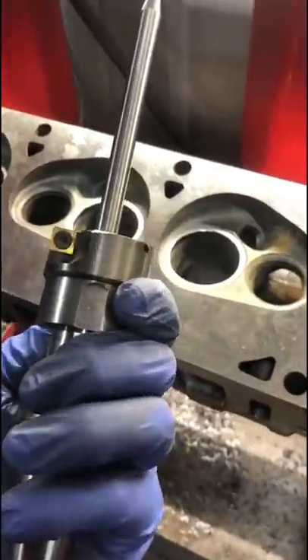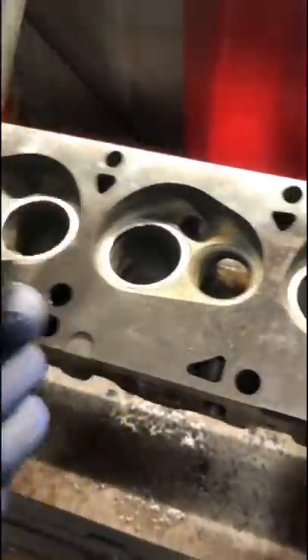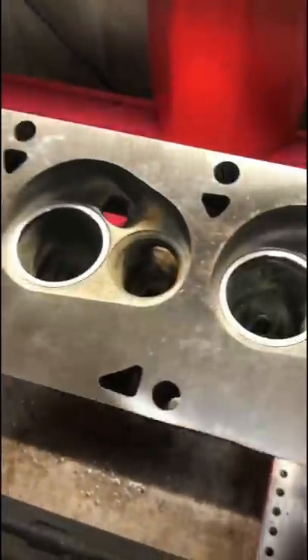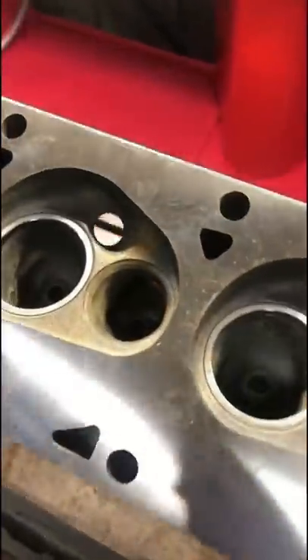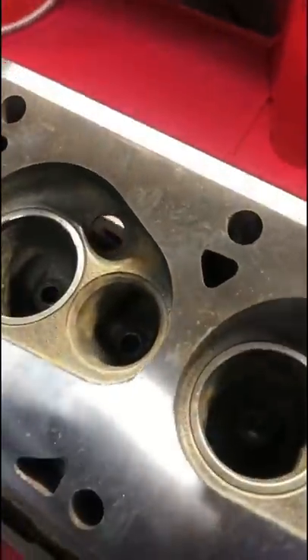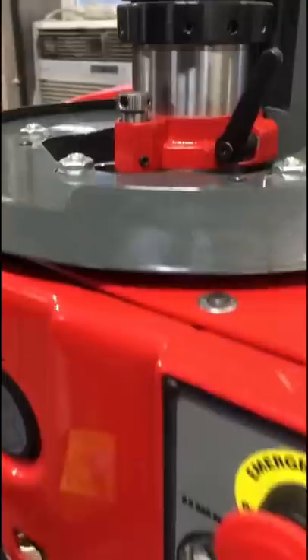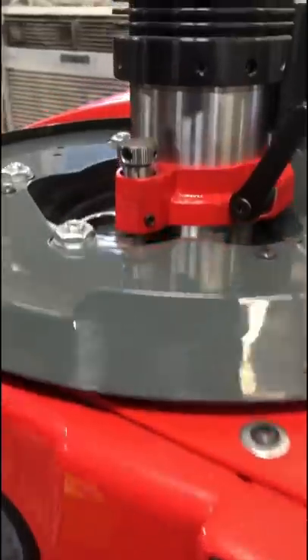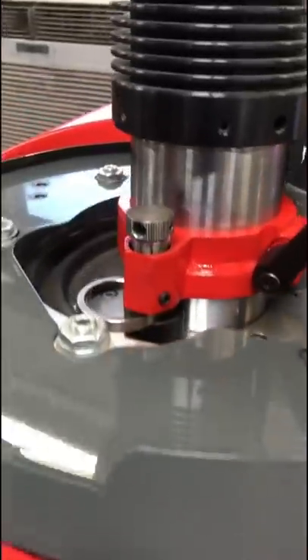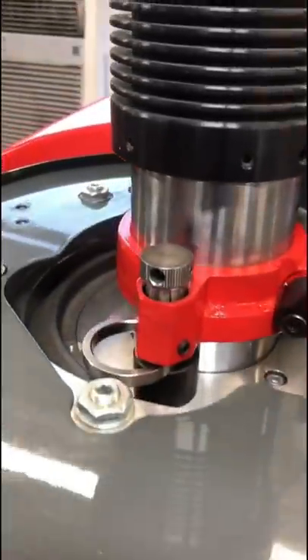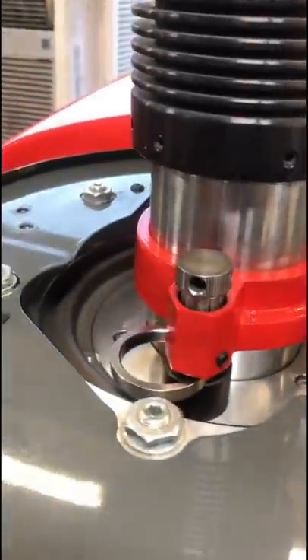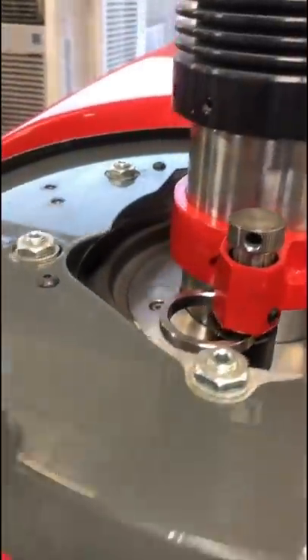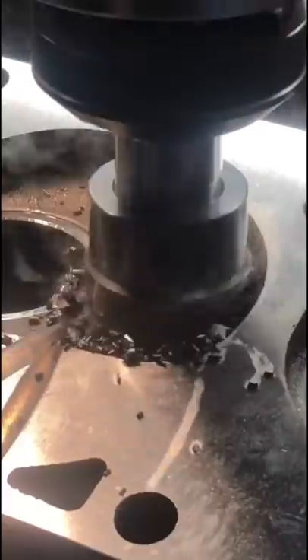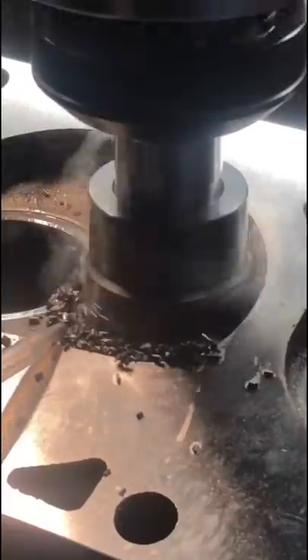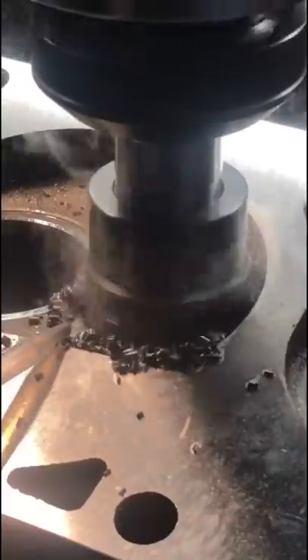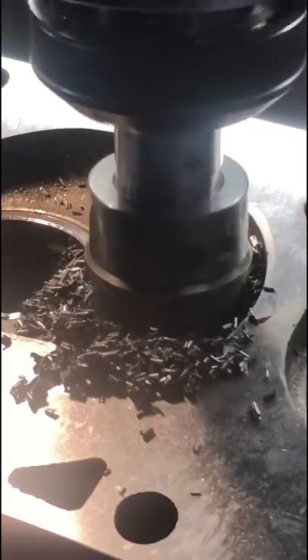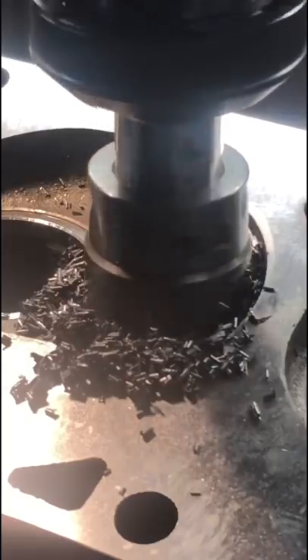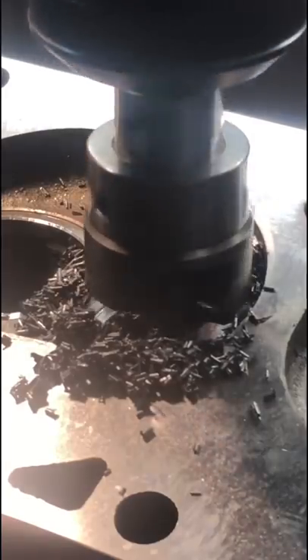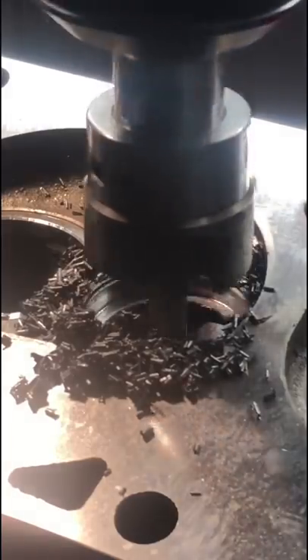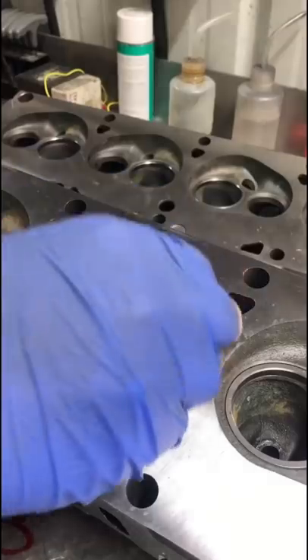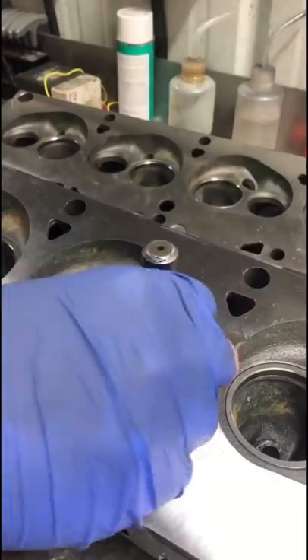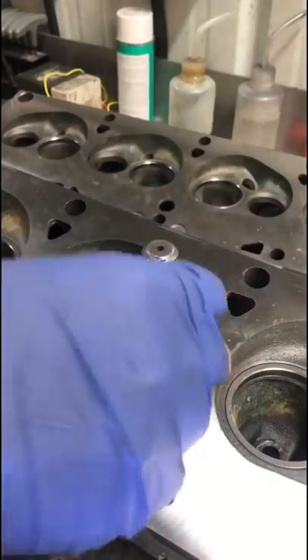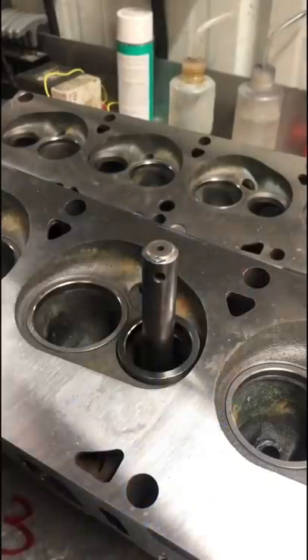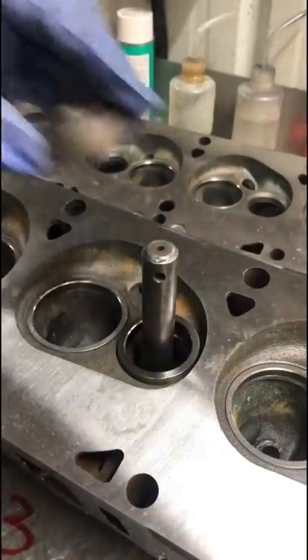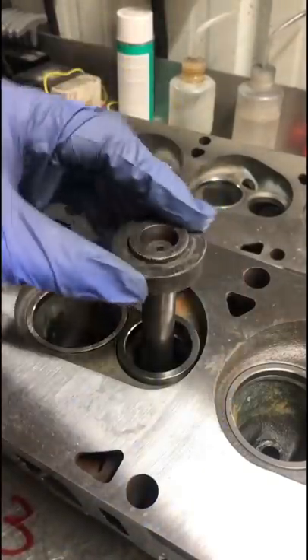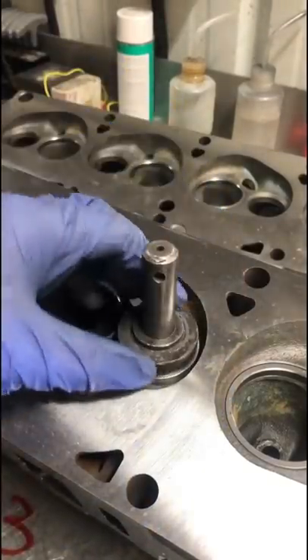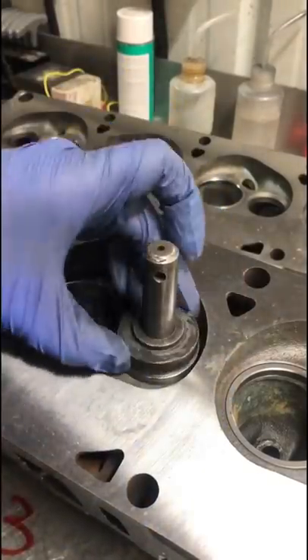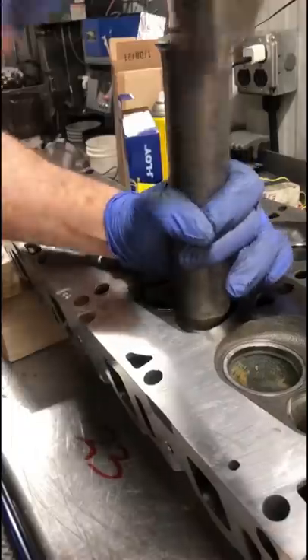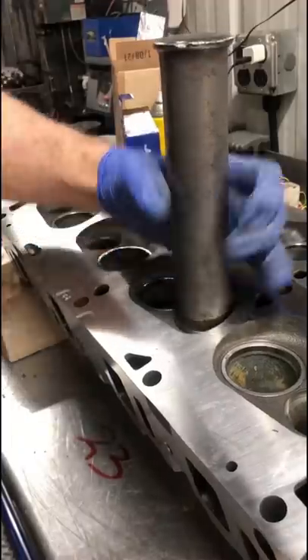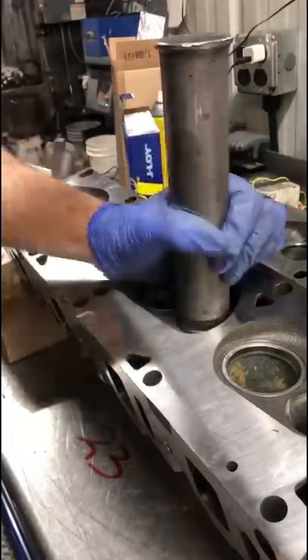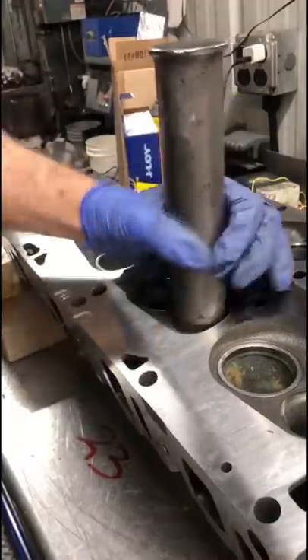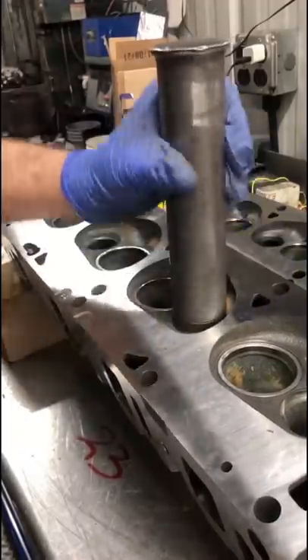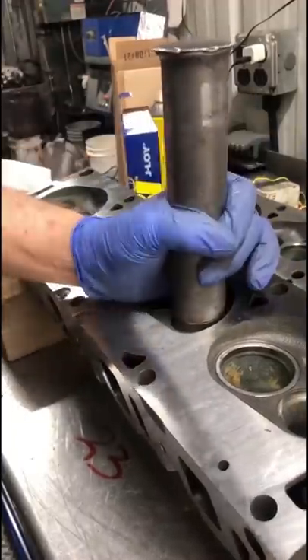The process is exactly the same for the exhaust seats, but it's a smaller diameter and it's a different depth. Personally I like to use a little bit of coolant despite the fact that cast iron is typically machined dry. With a smaller driver set up, we can drive in the exhaust seats.